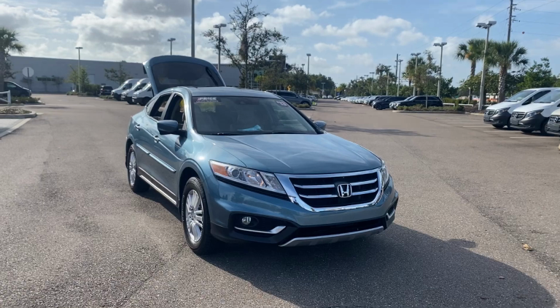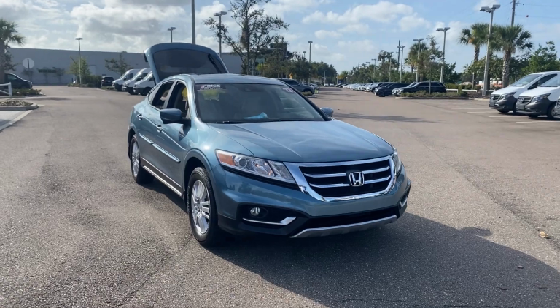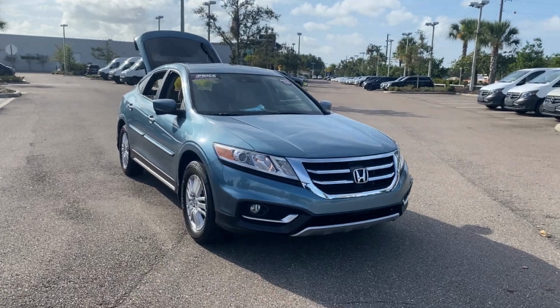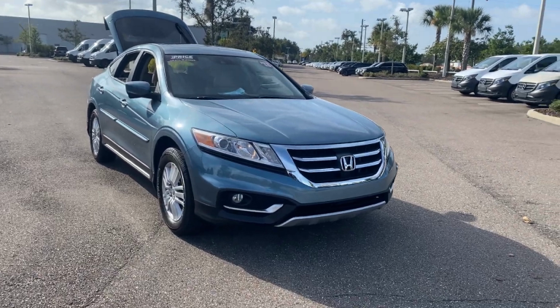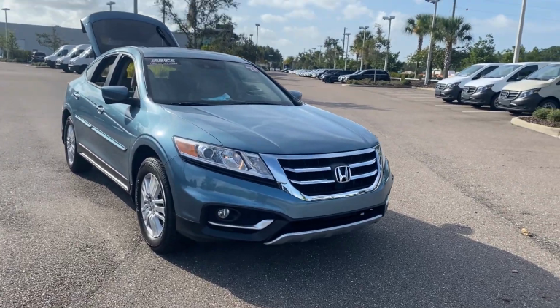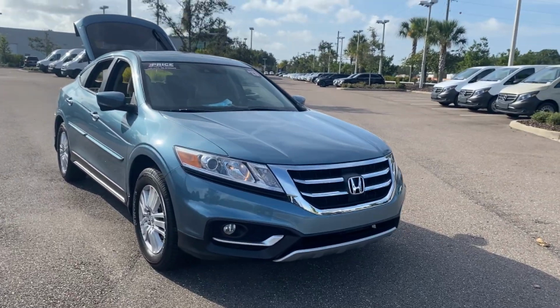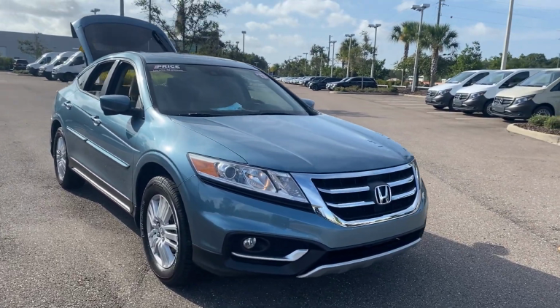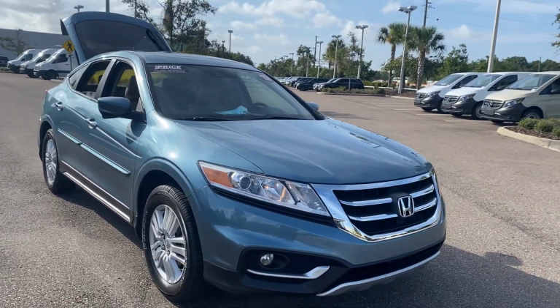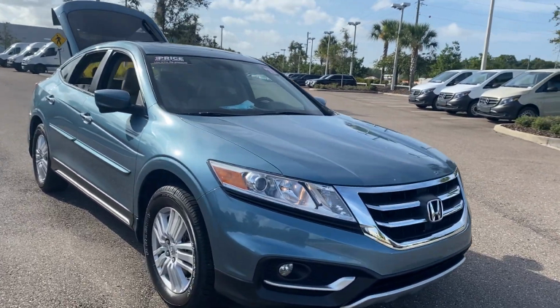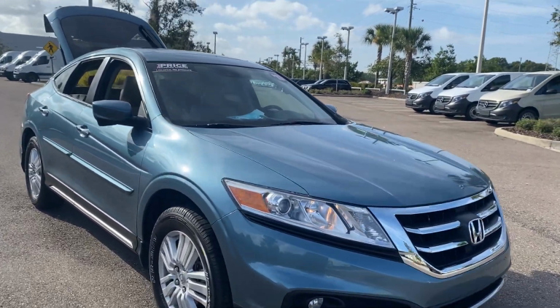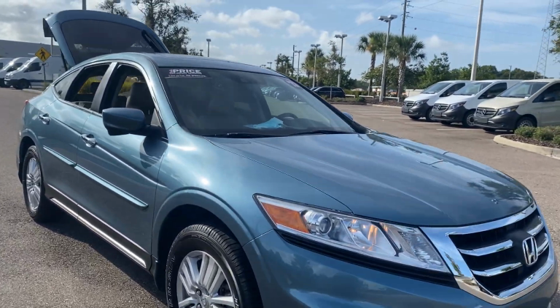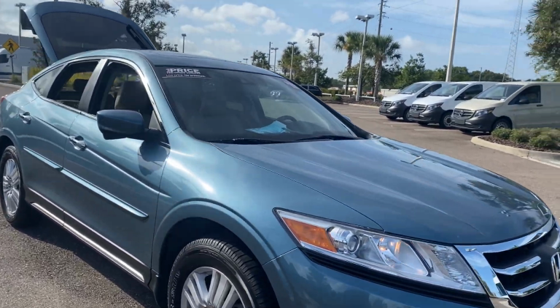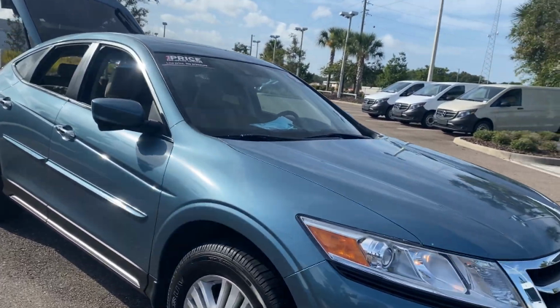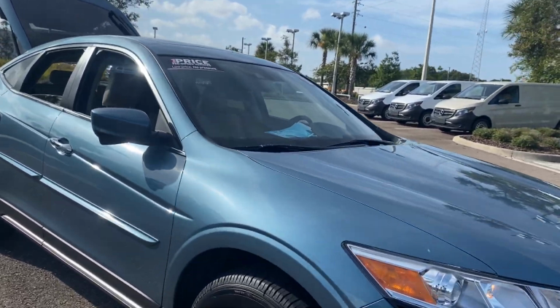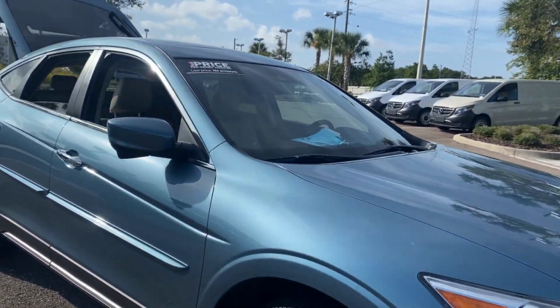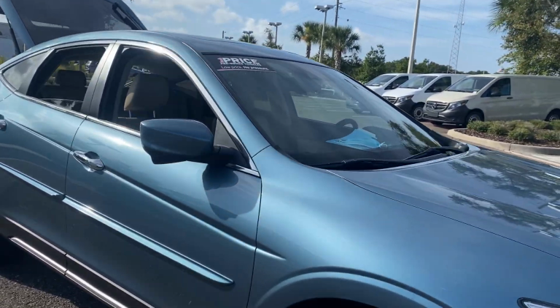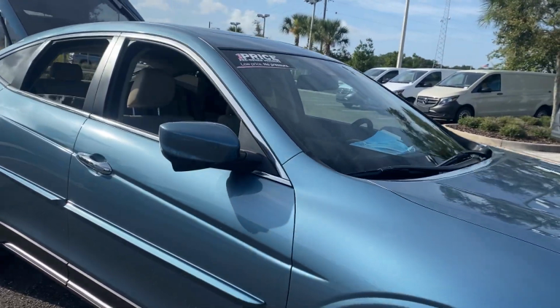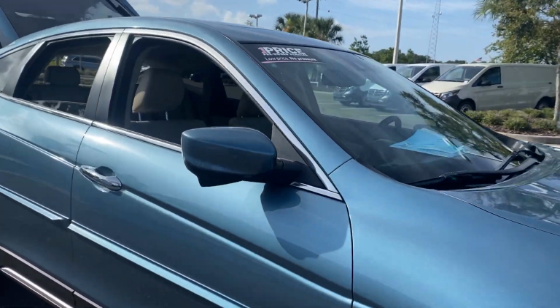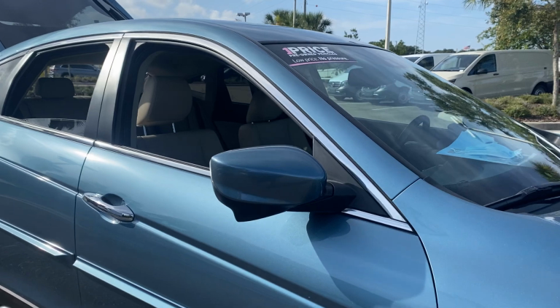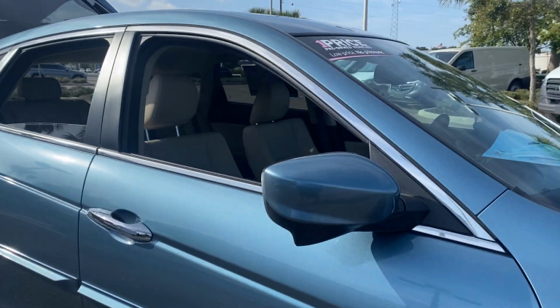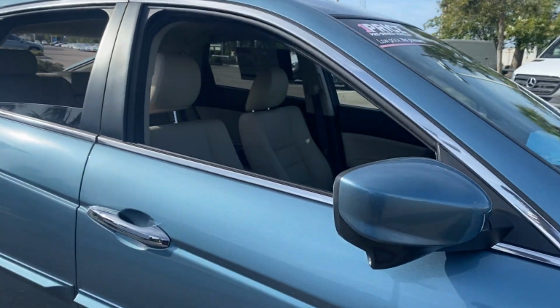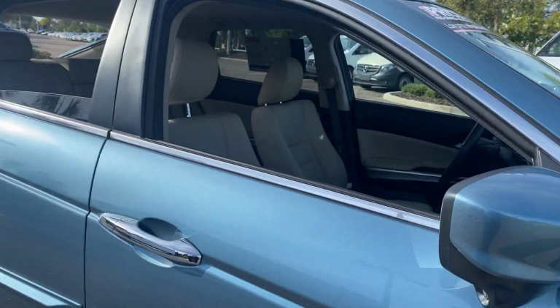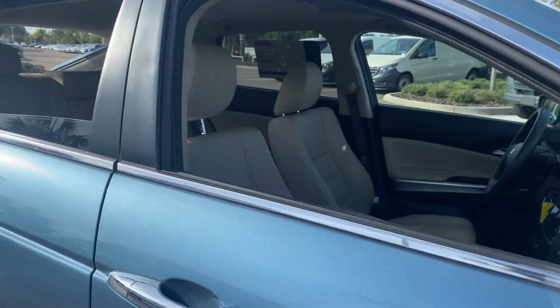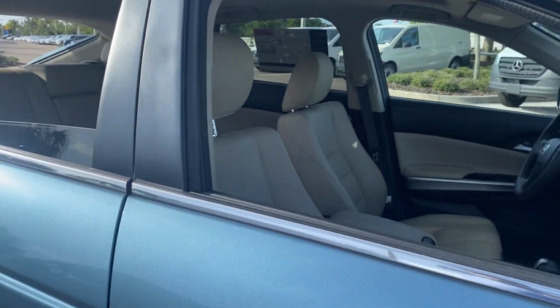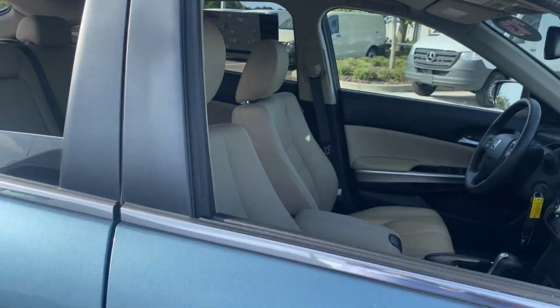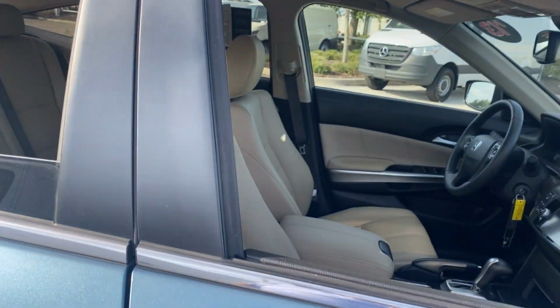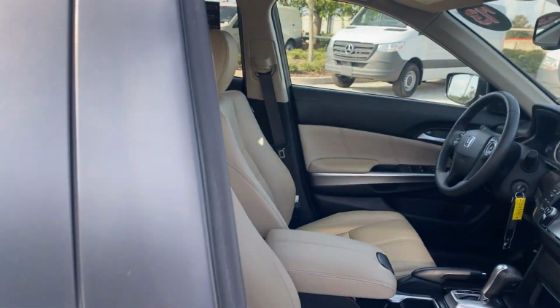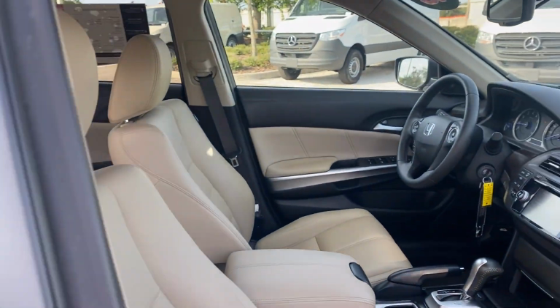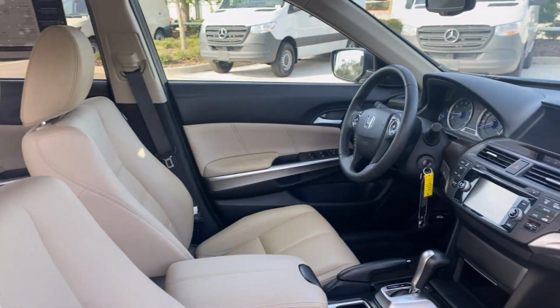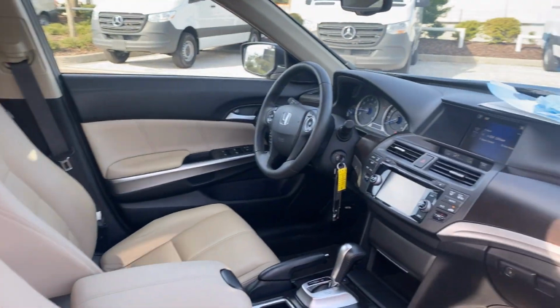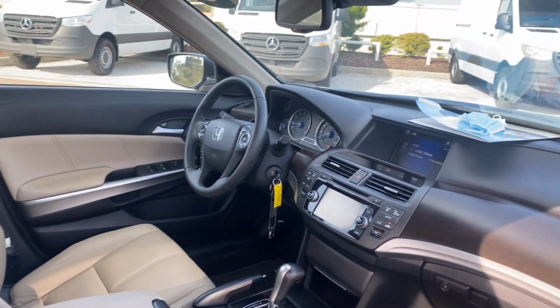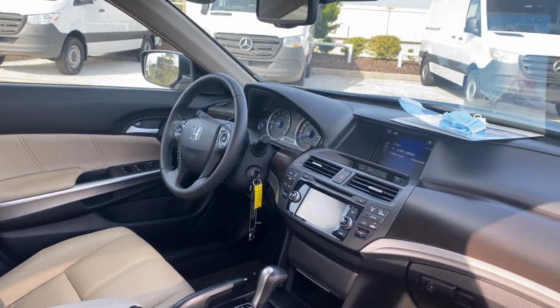This is a 2013 Honda Crosstour Accord, green over beige leather interior.